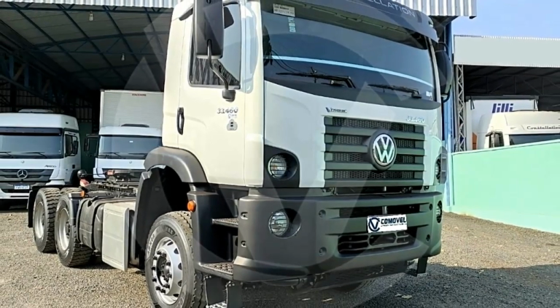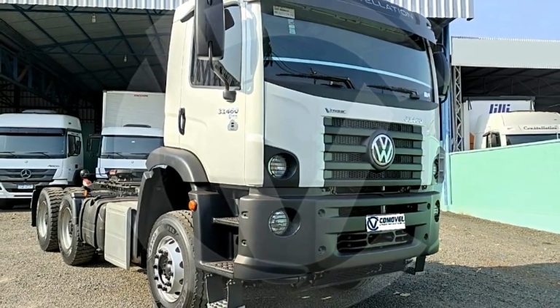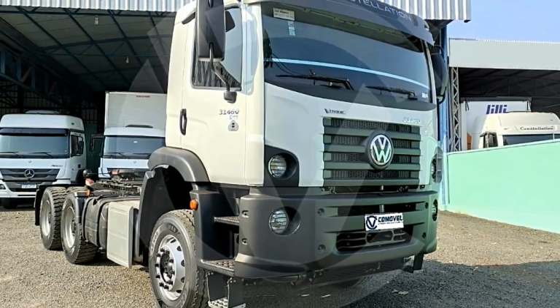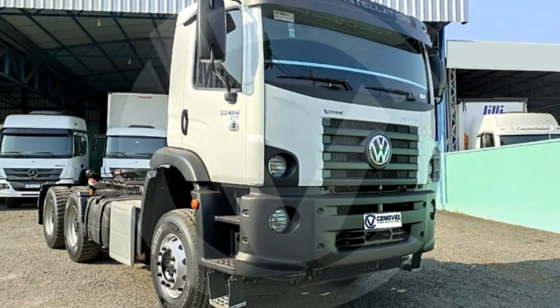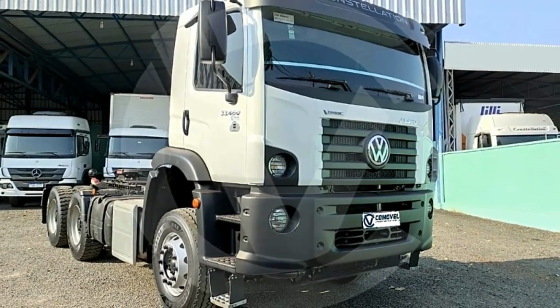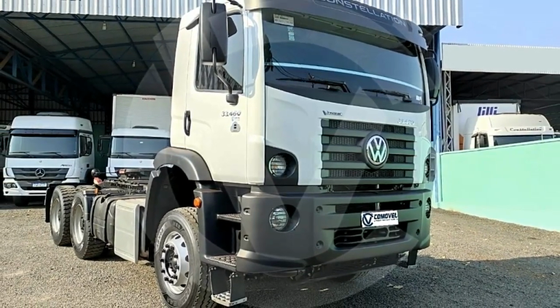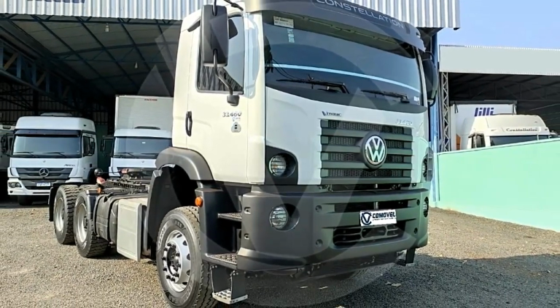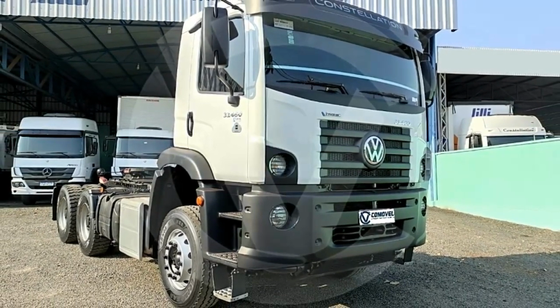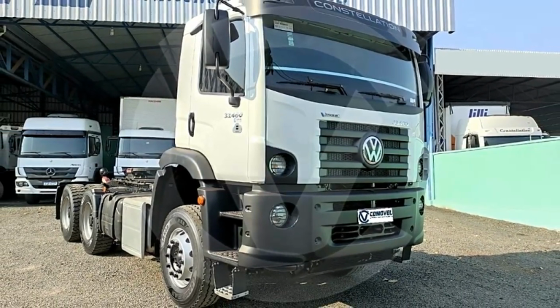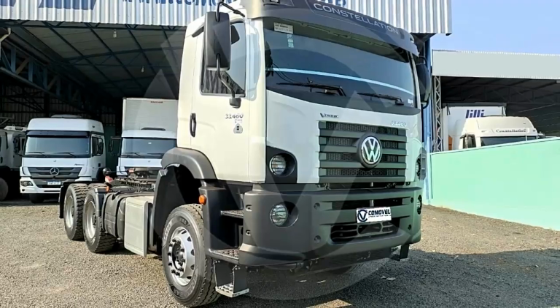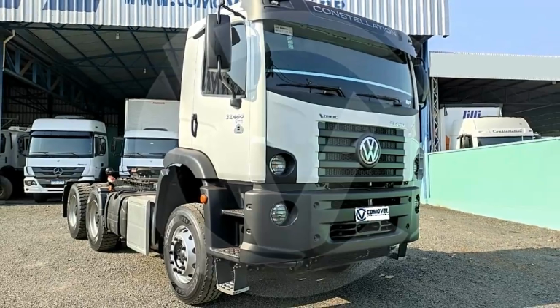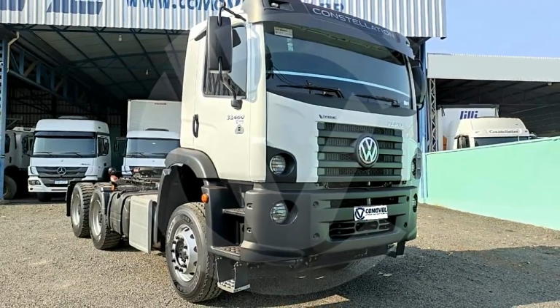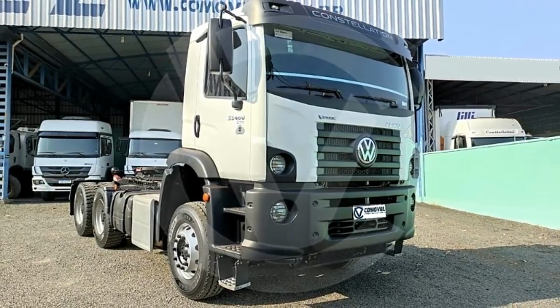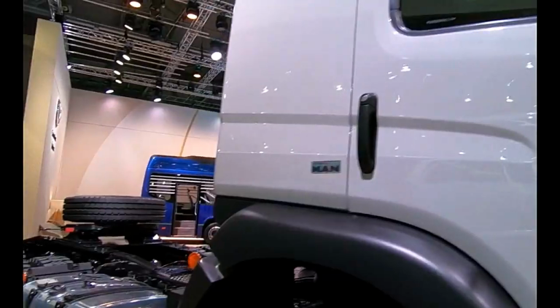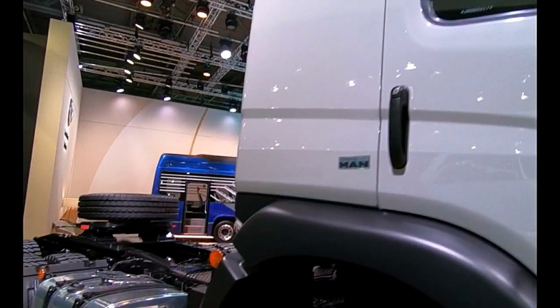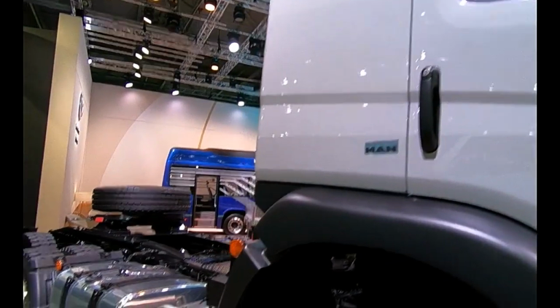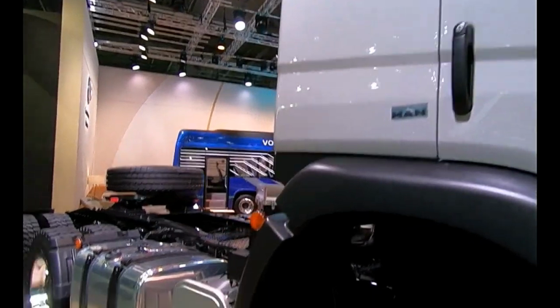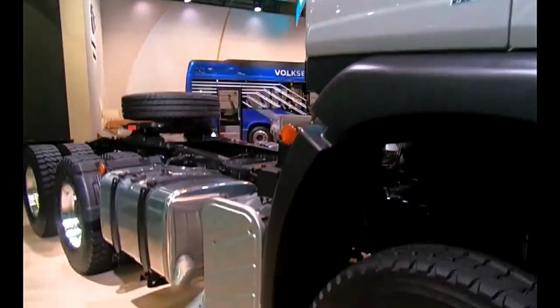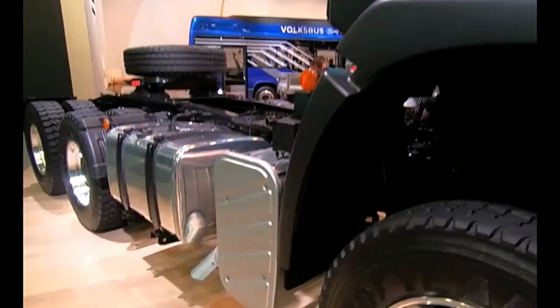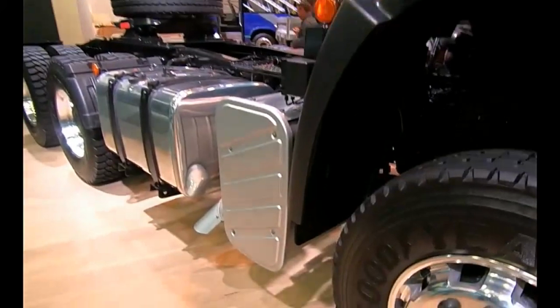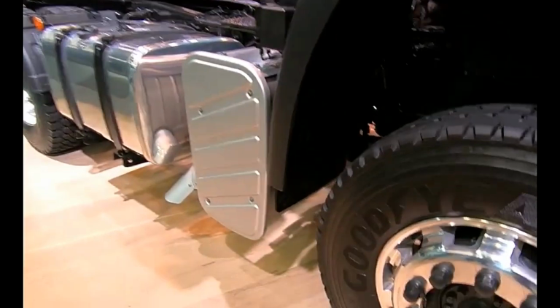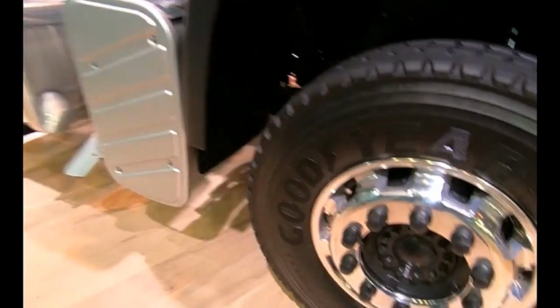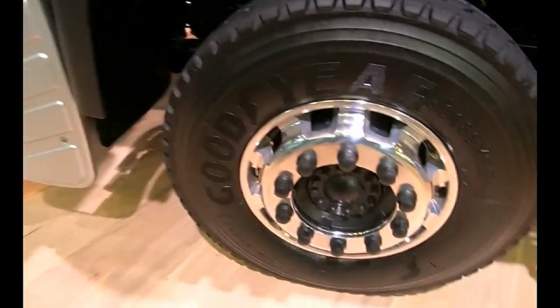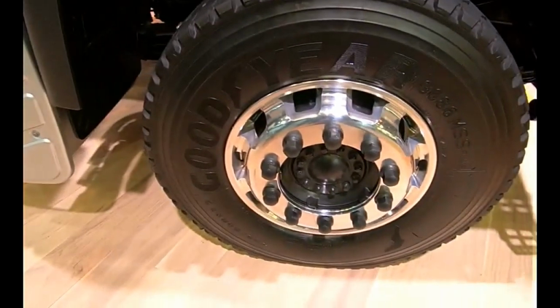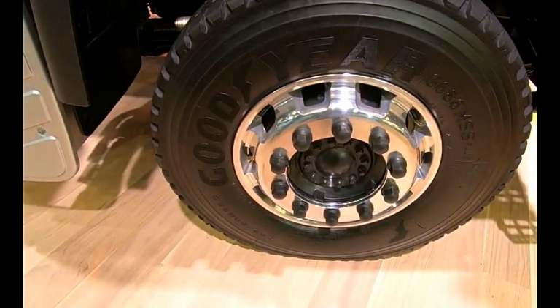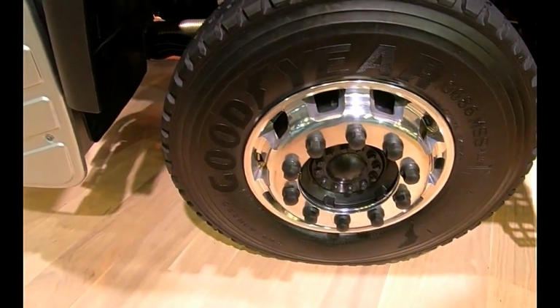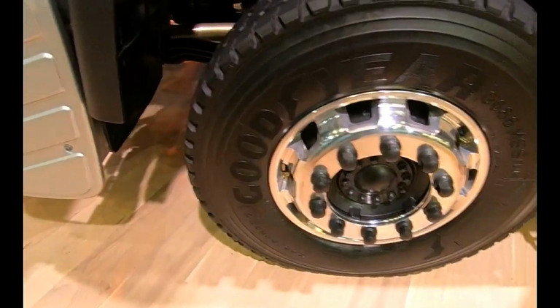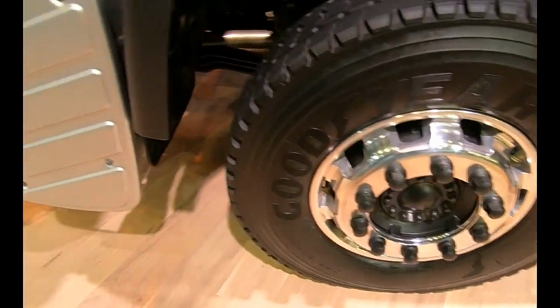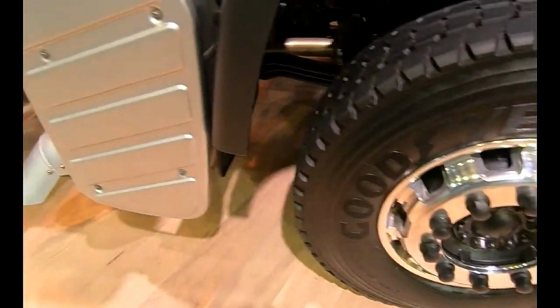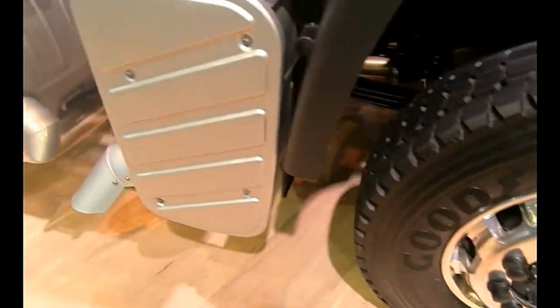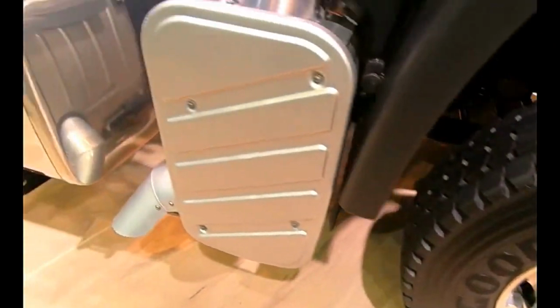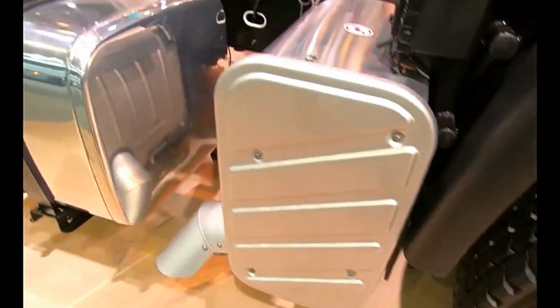The Constellation is equipped with a range of safety features to protect the driver, passengers, and cargo. This includes advanced braking systems, traction control, stability control, and optional safety technologies such as lane departure warning and collision avoidance systems.